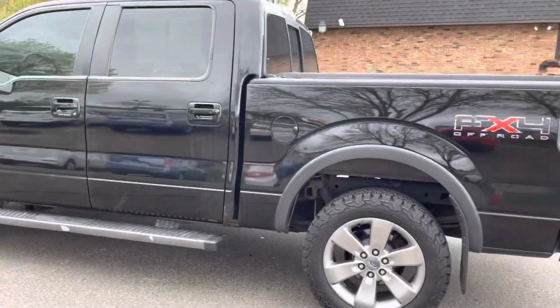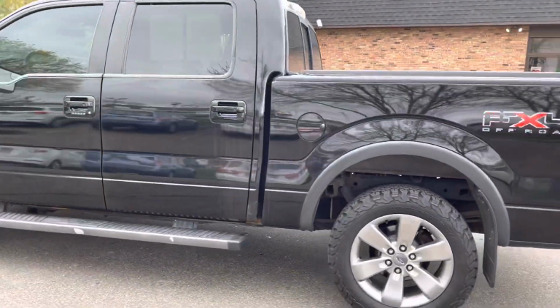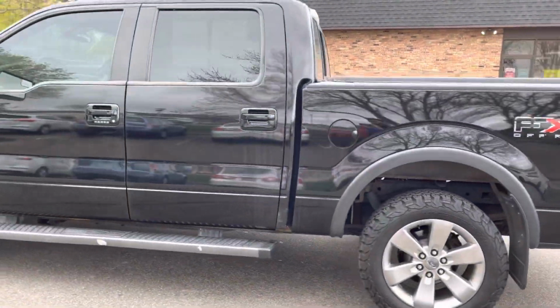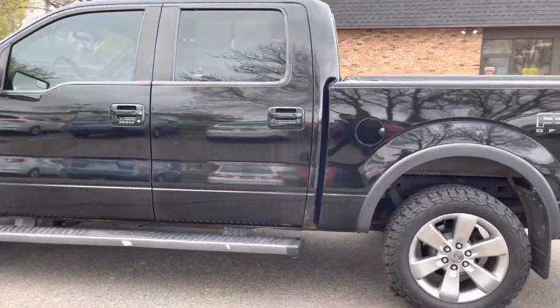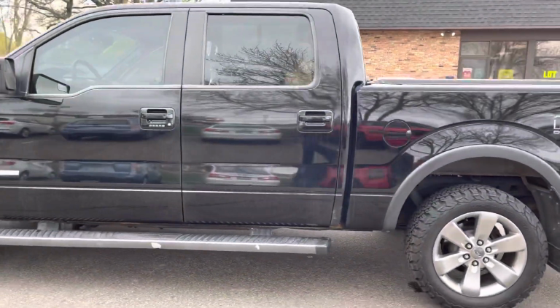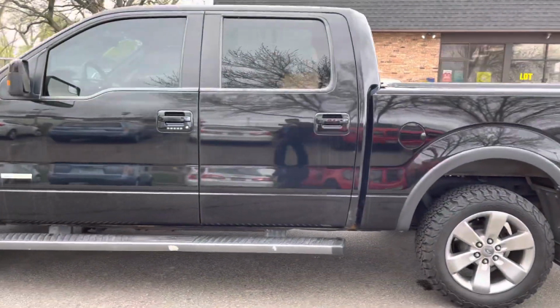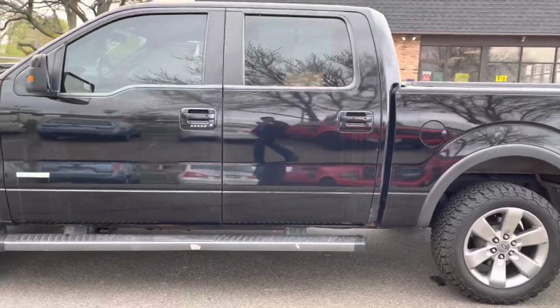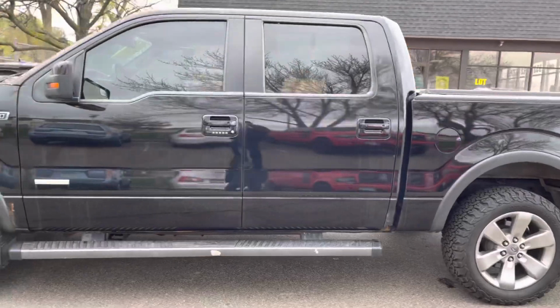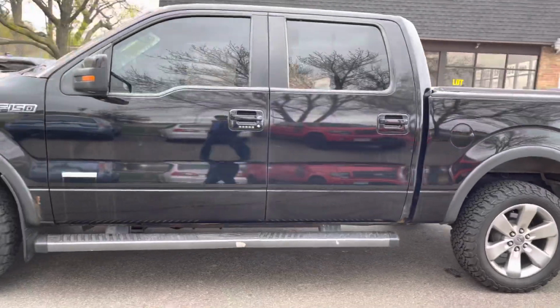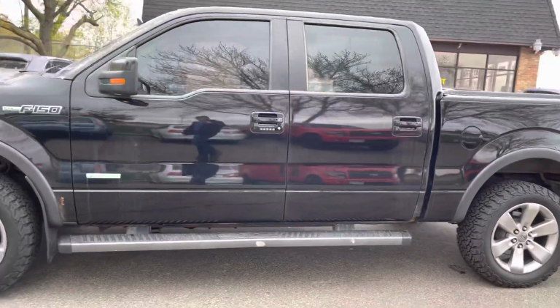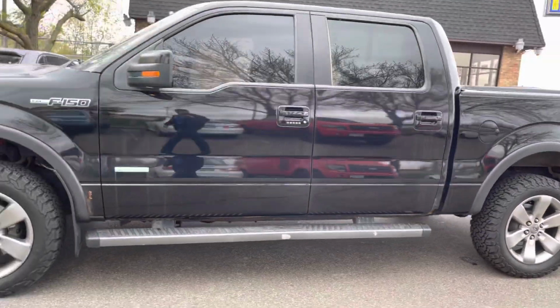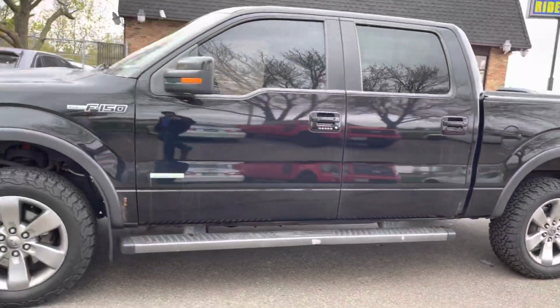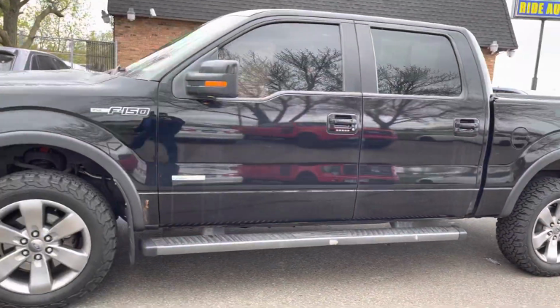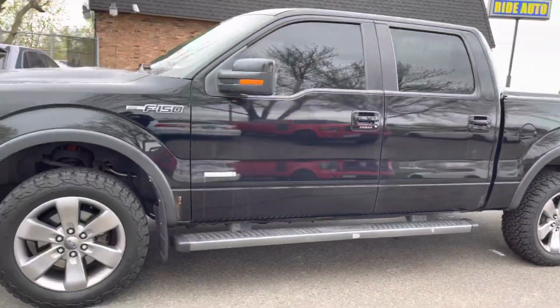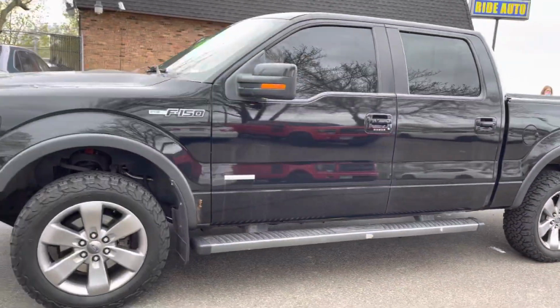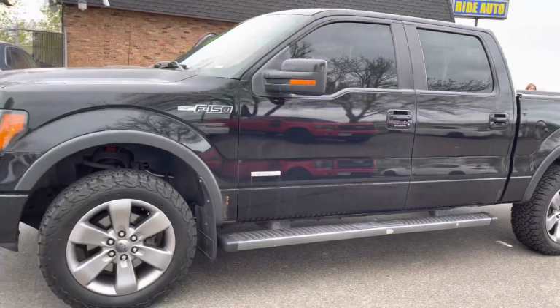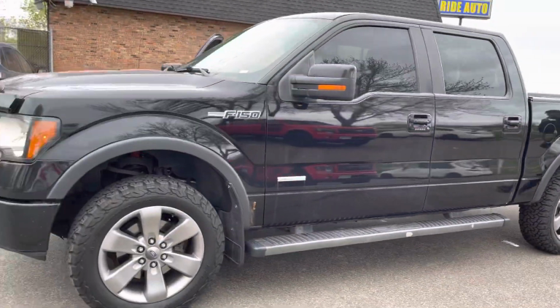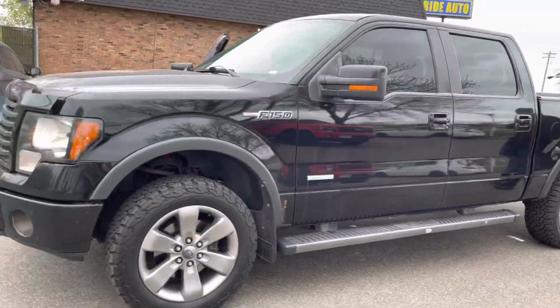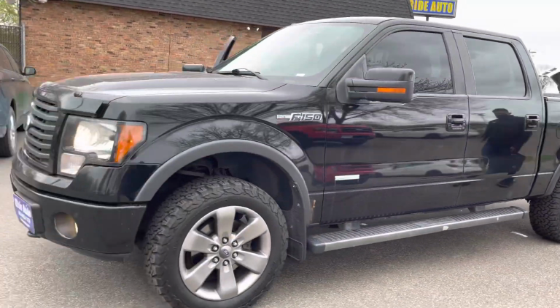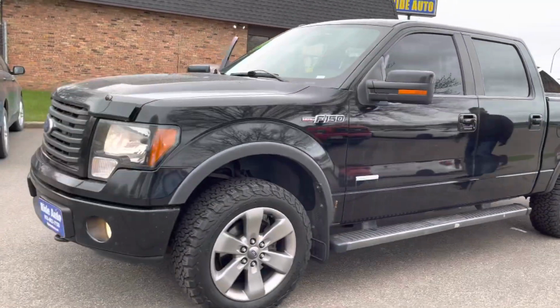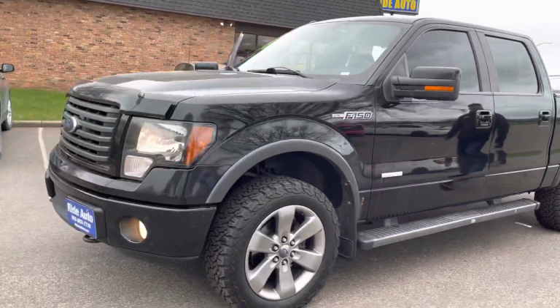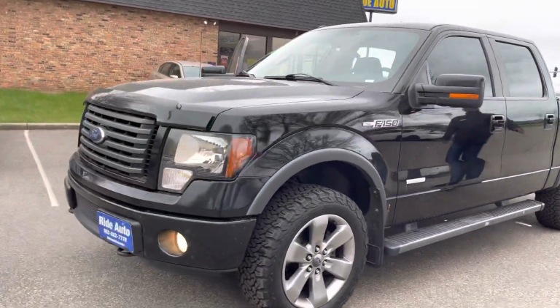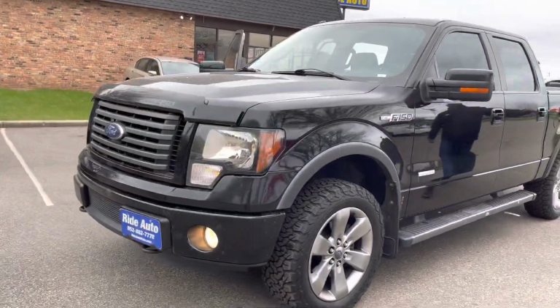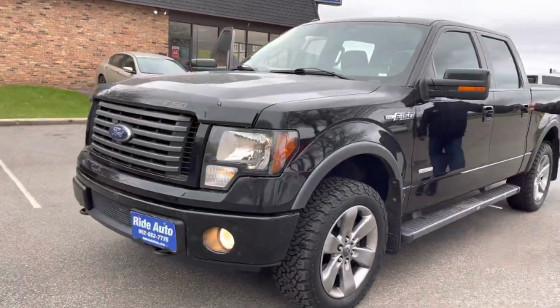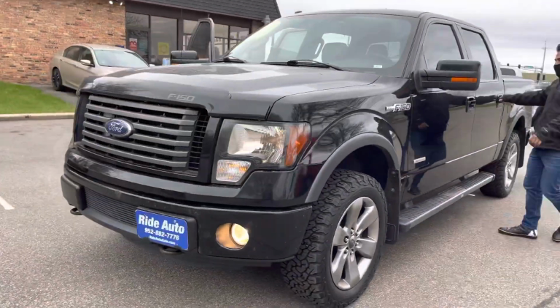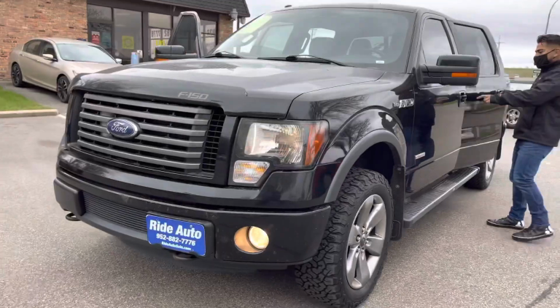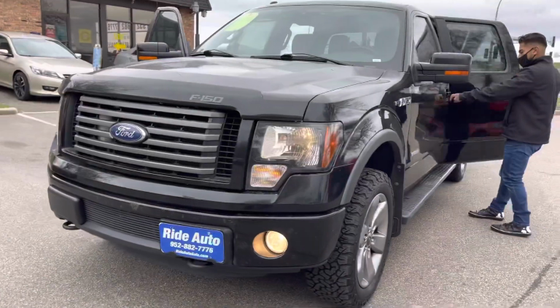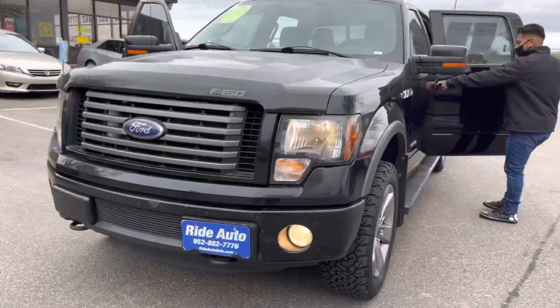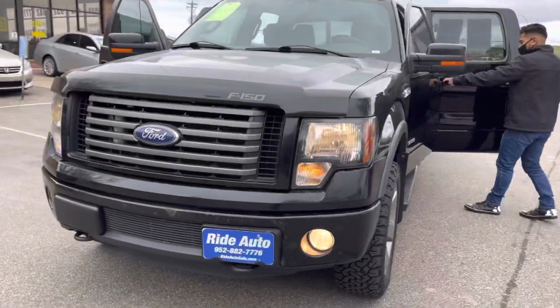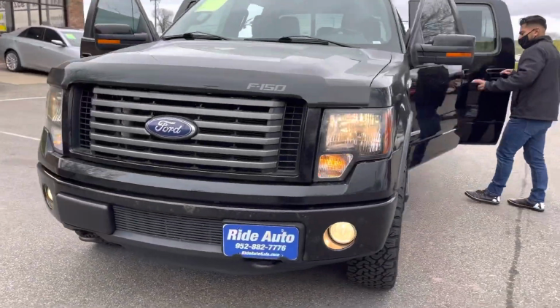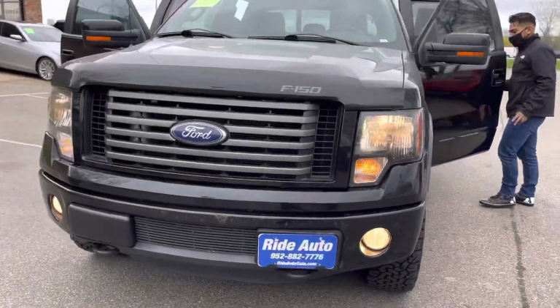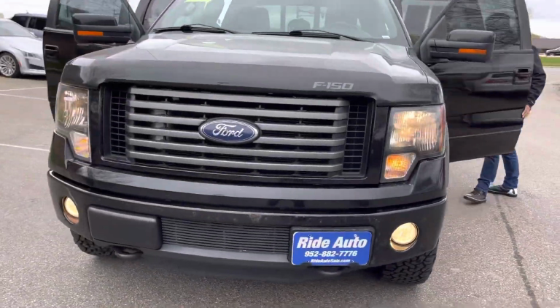It's got the 20-inch wheels. As you can see, it's got a beautiful stance. We sold this vehicle two years ago and the guy traded it back in, got a newer F-150 from us.